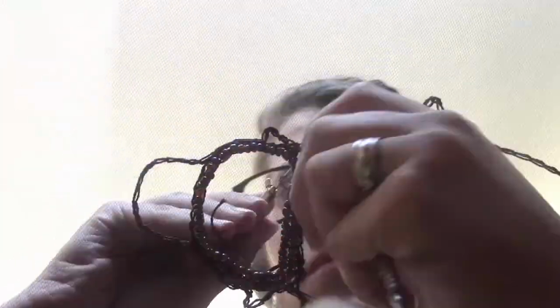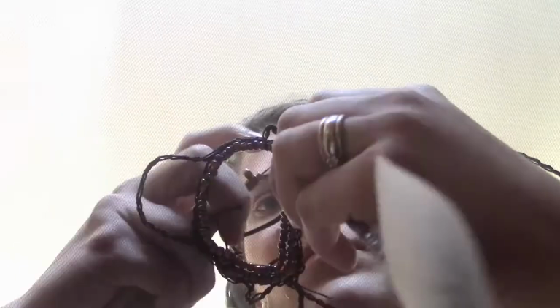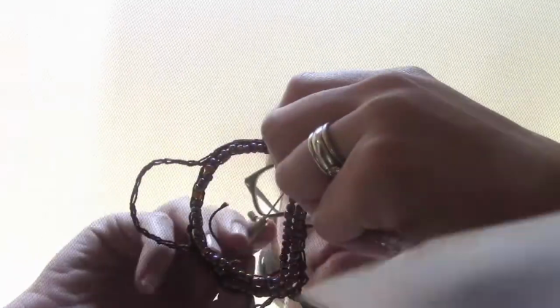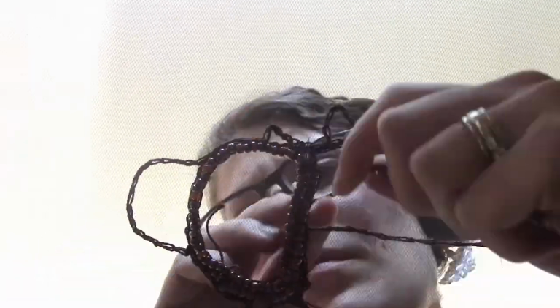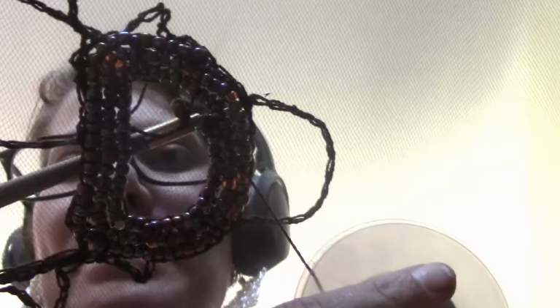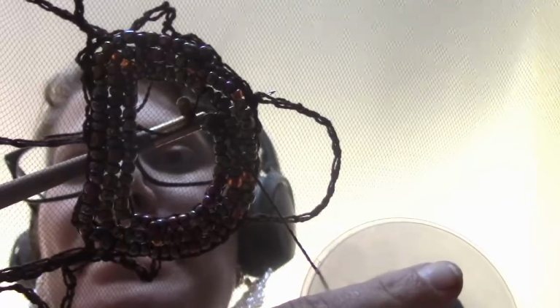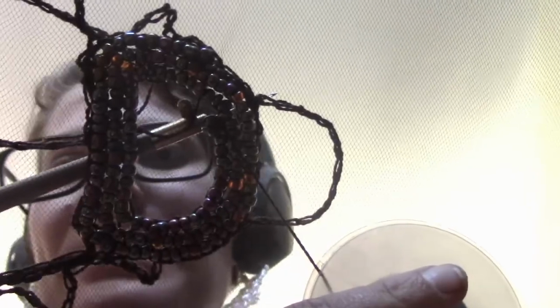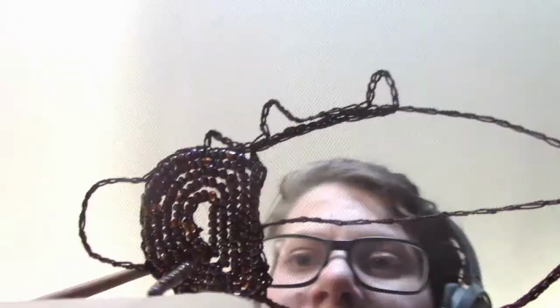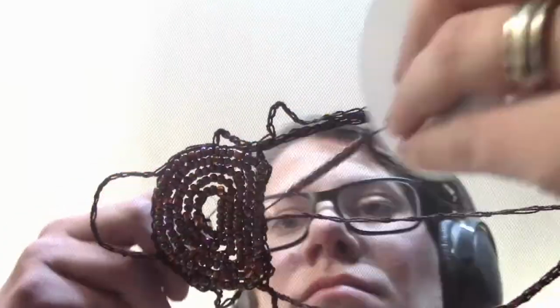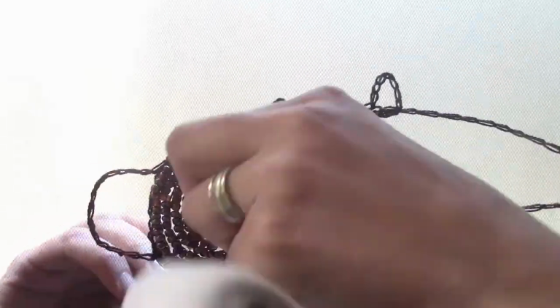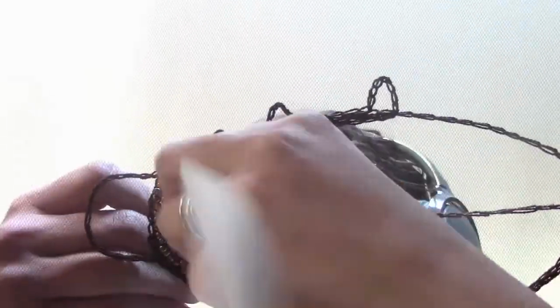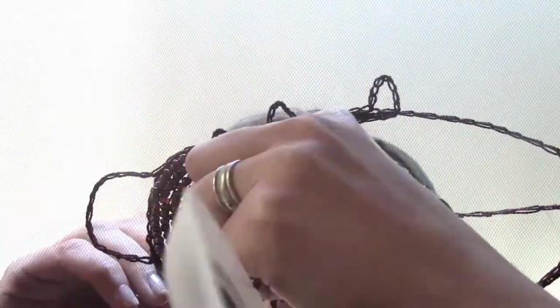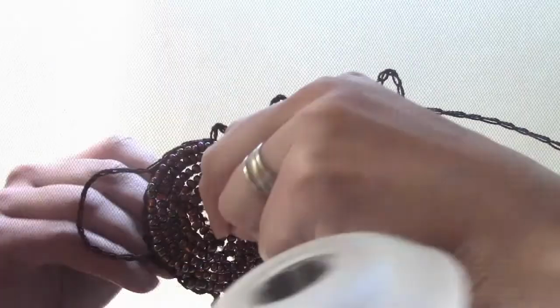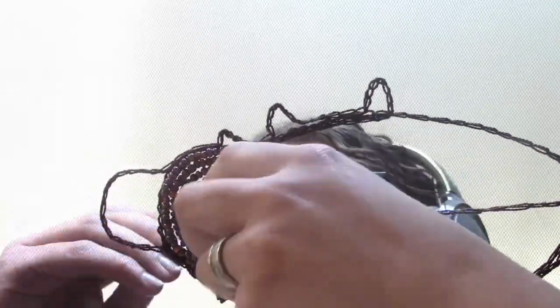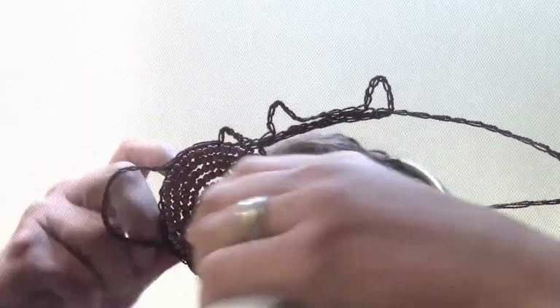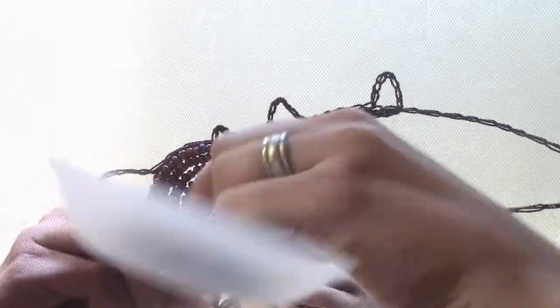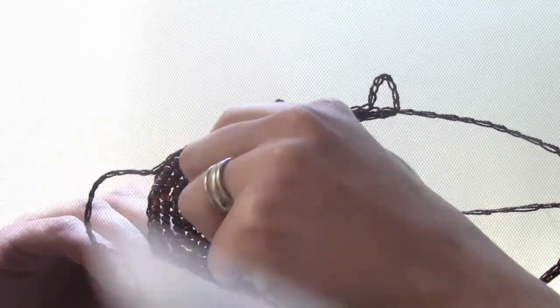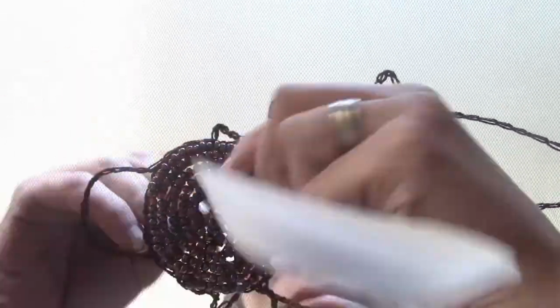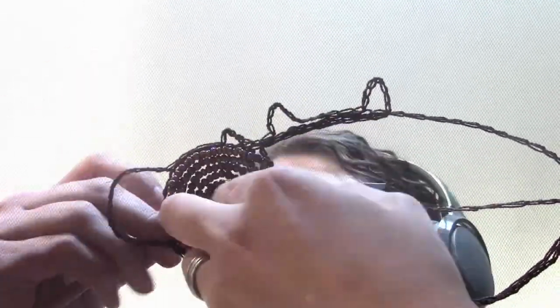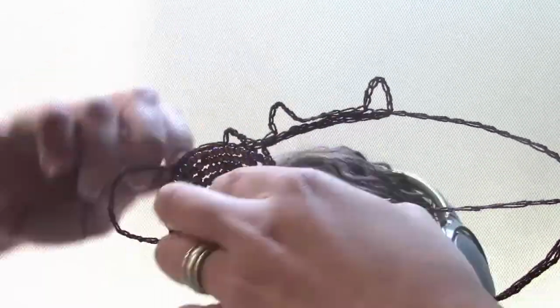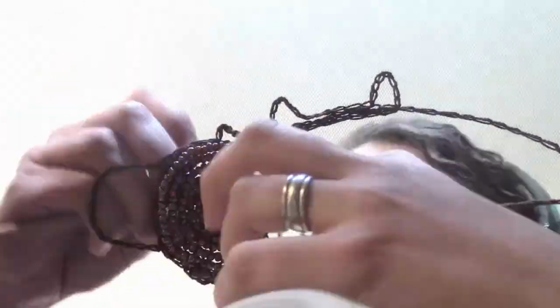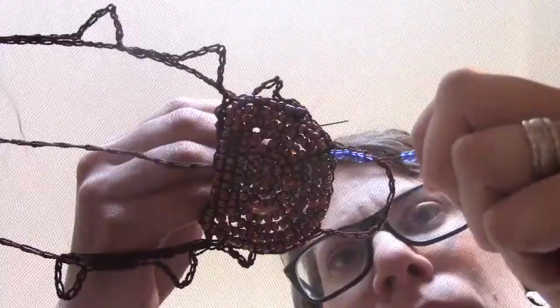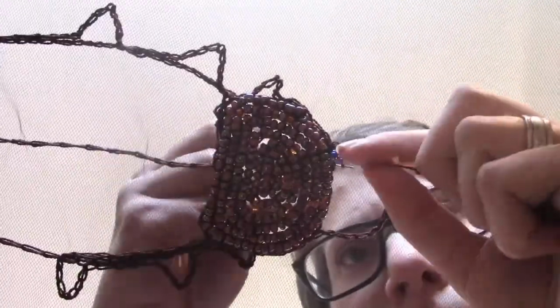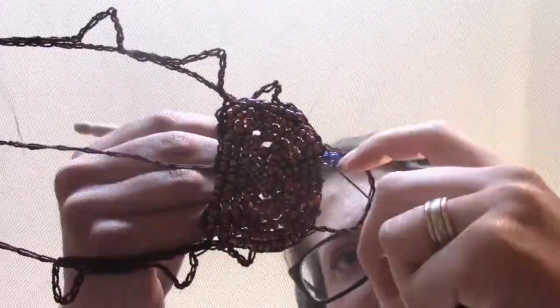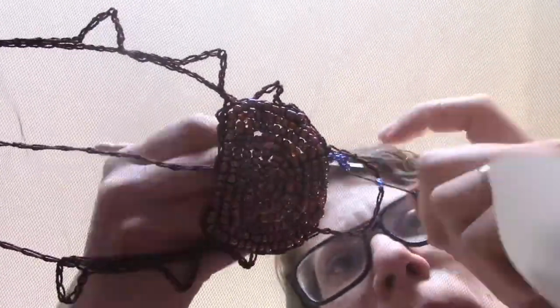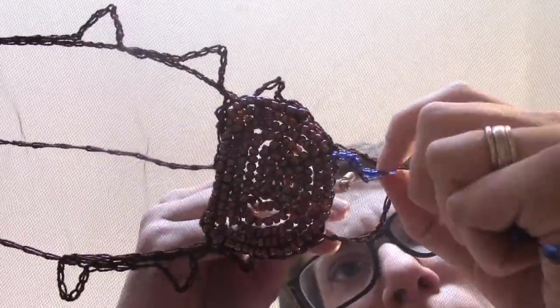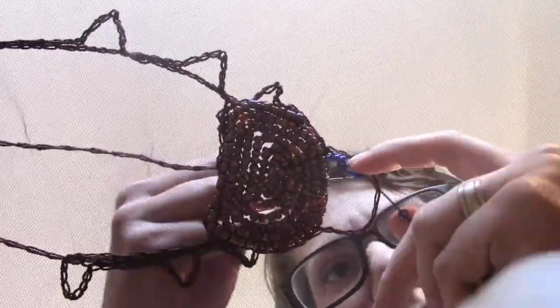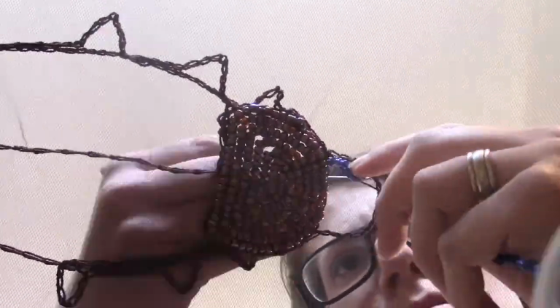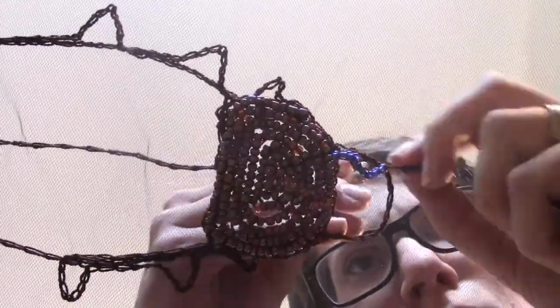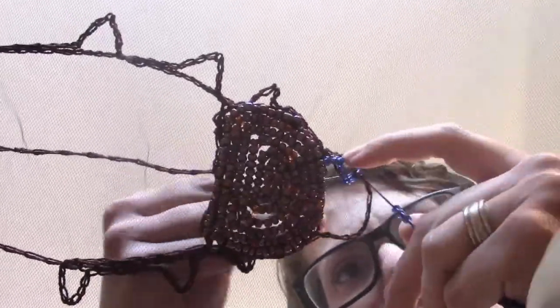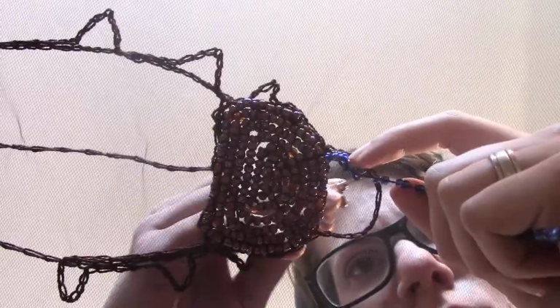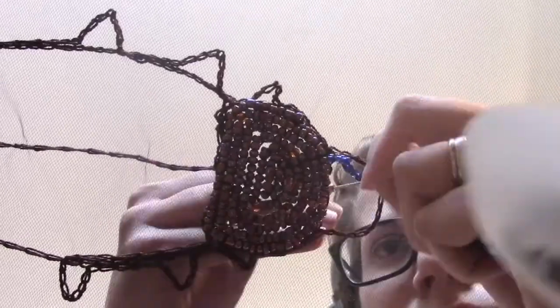I did the middle section first in a dark purplish brown color of beads.